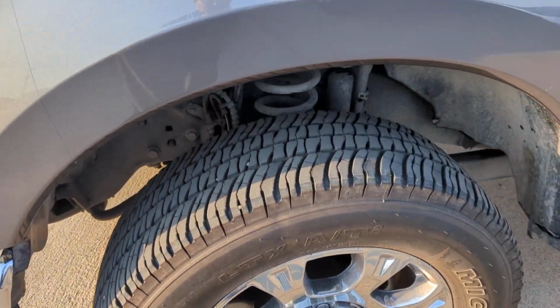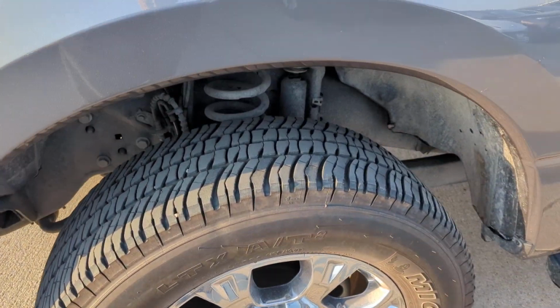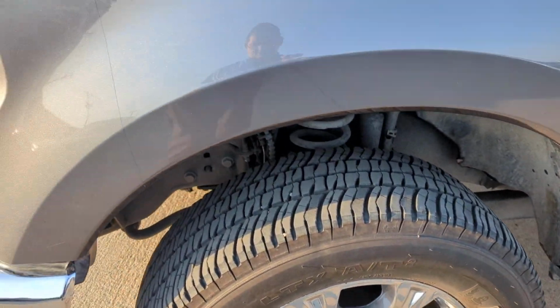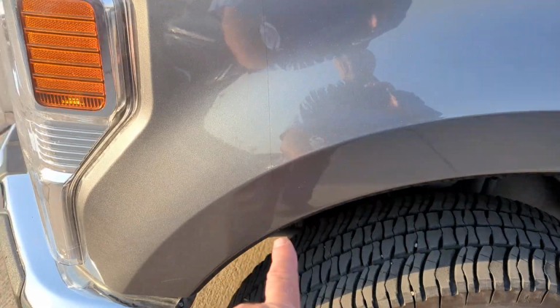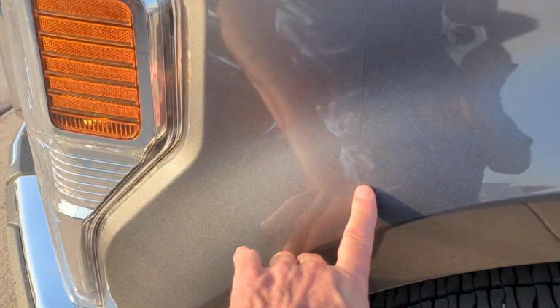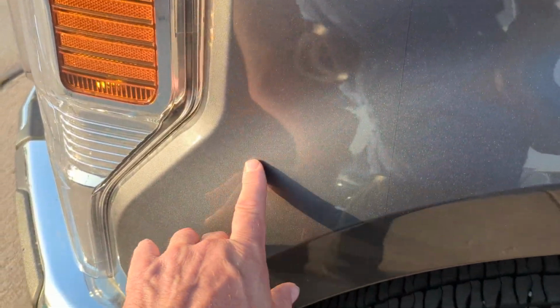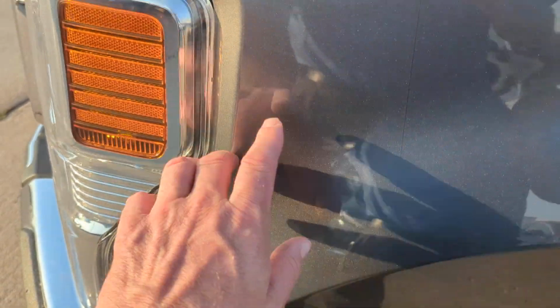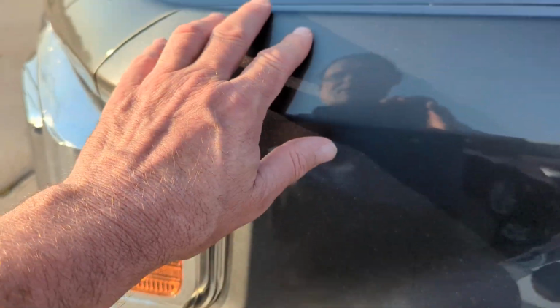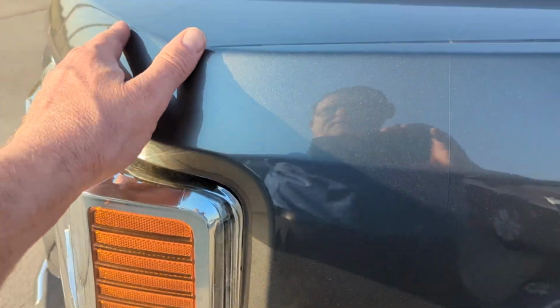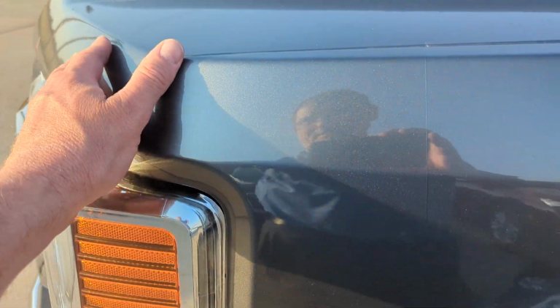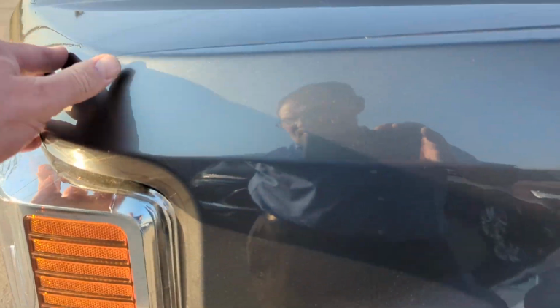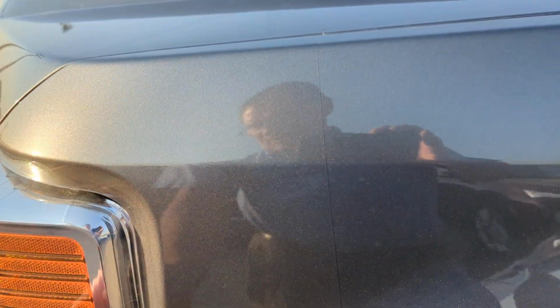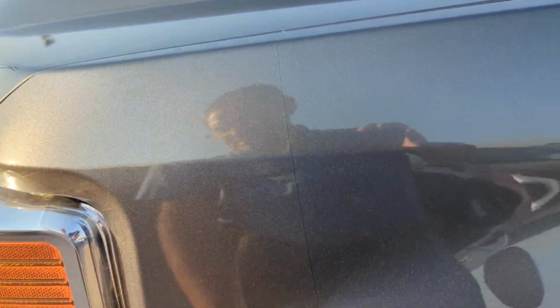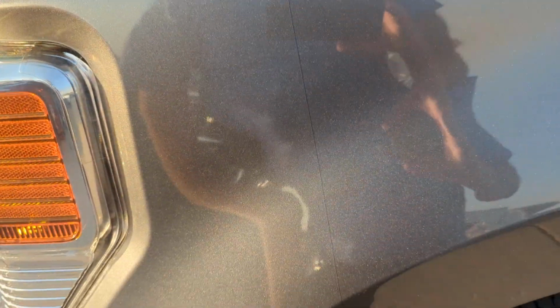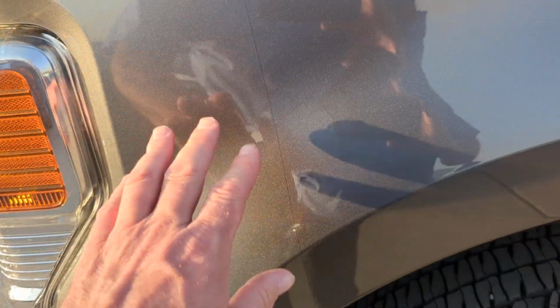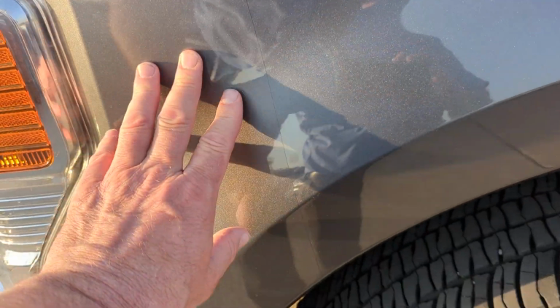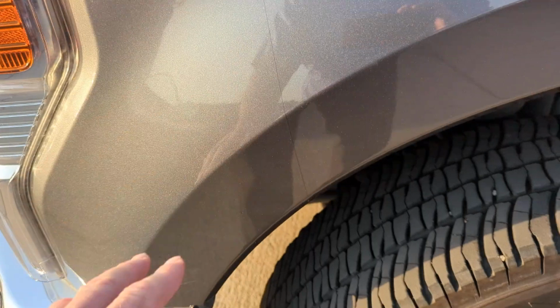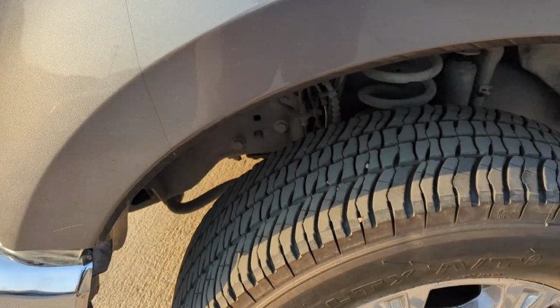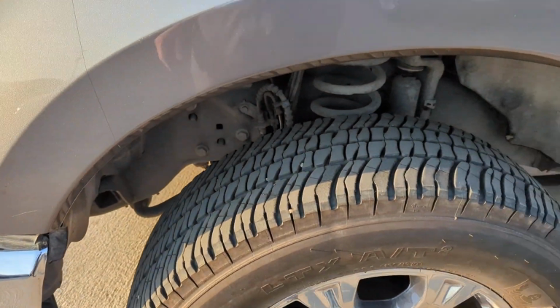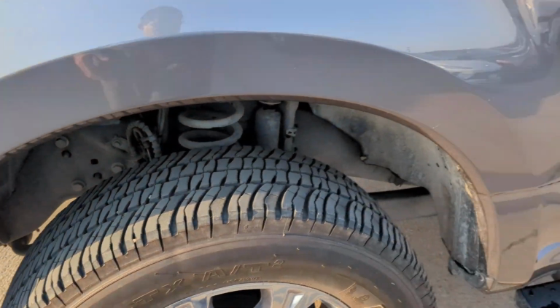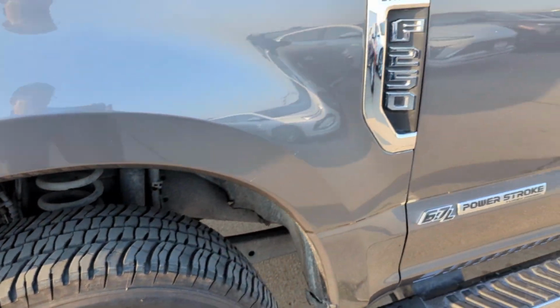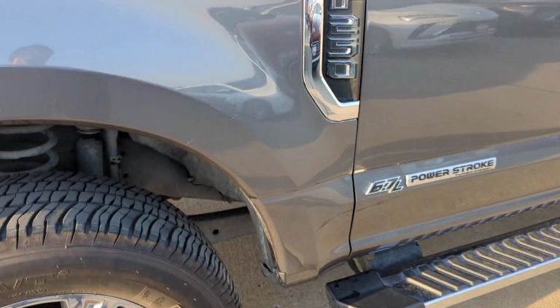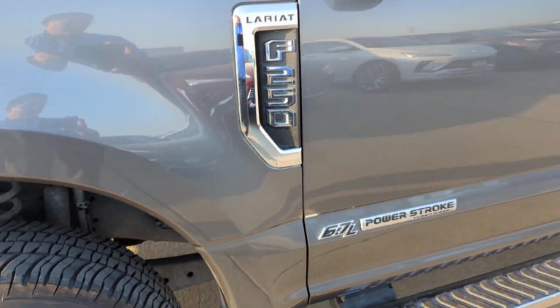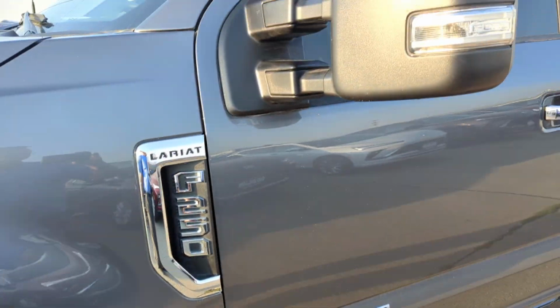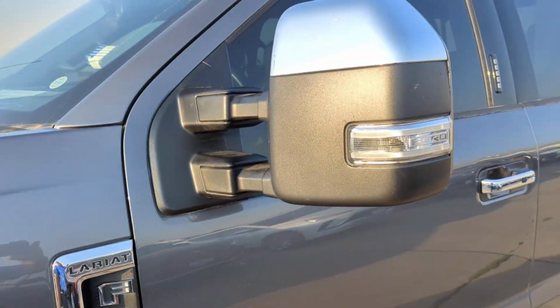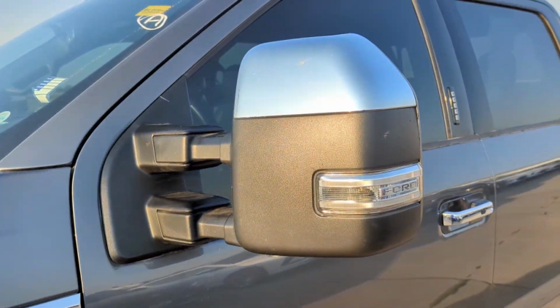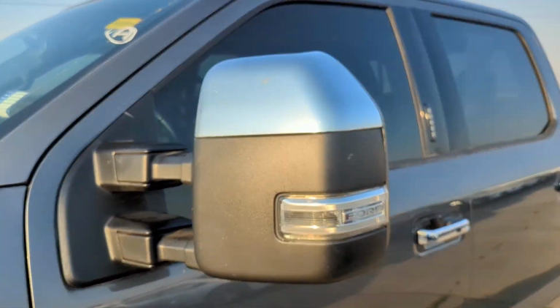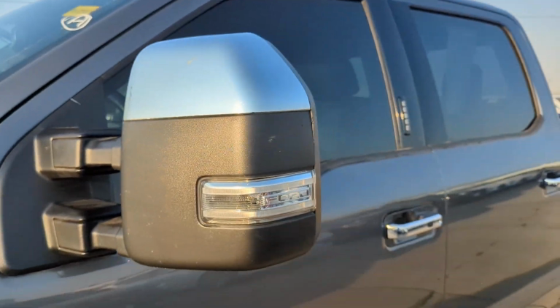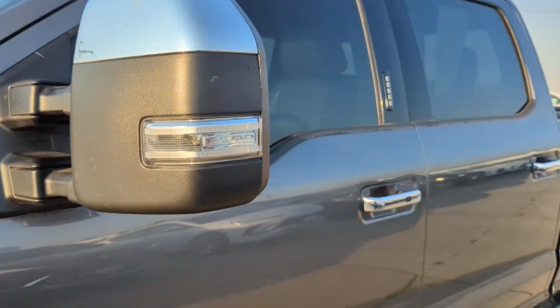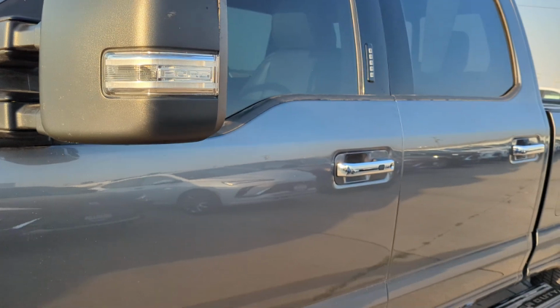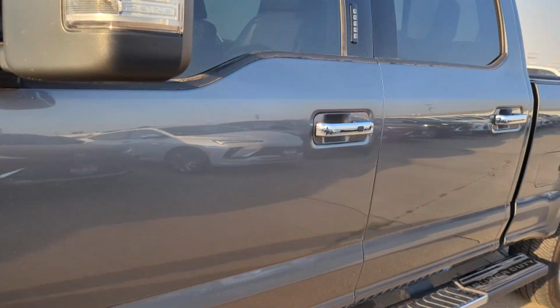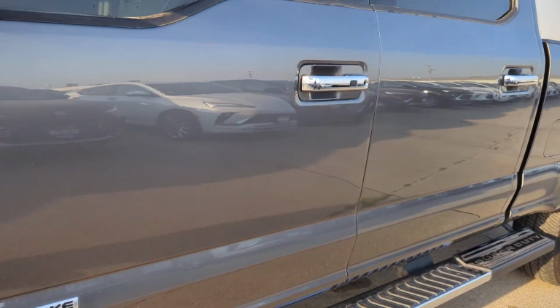Taking a look at the tires. It does have a clear bra on the front part of the hood and also the fender, keeping the rock chips out of there. There's also a camera on the exterior mirrors.